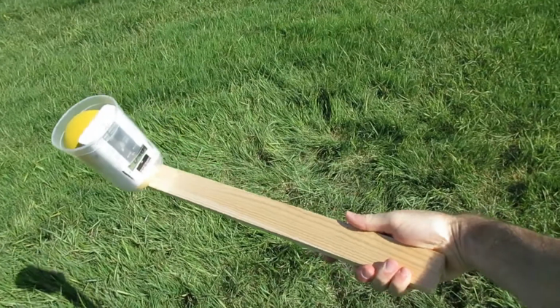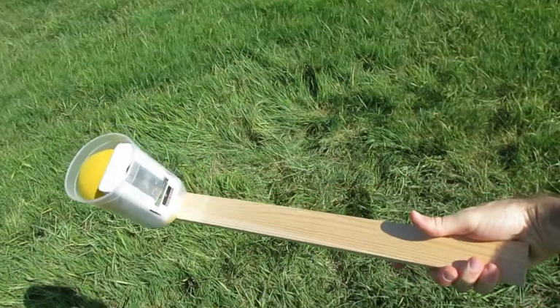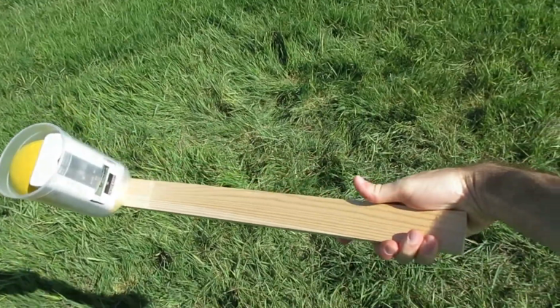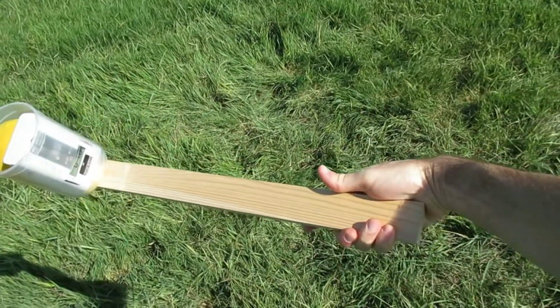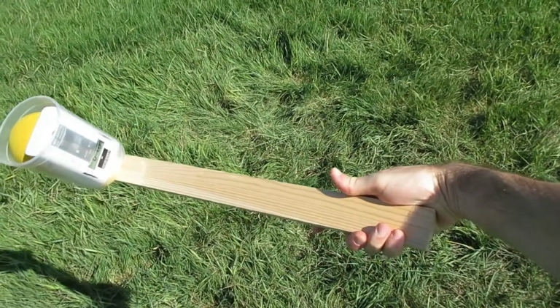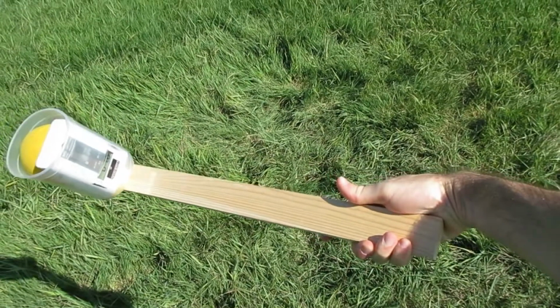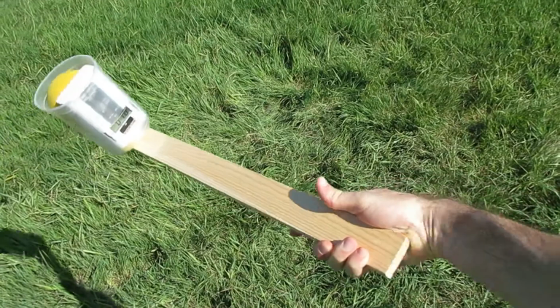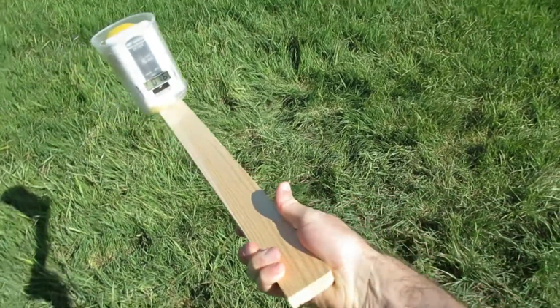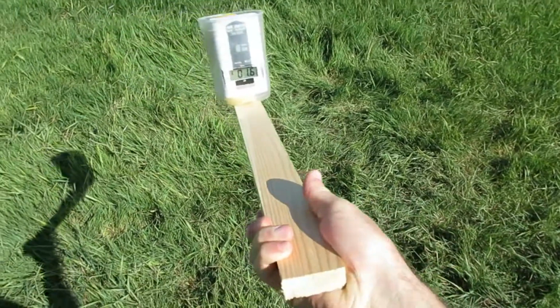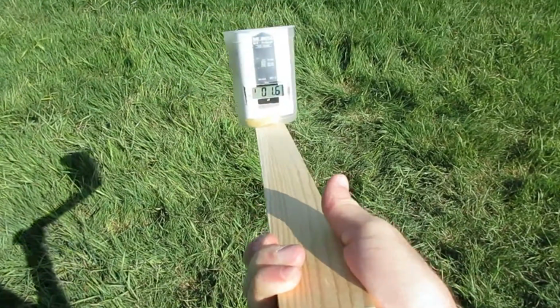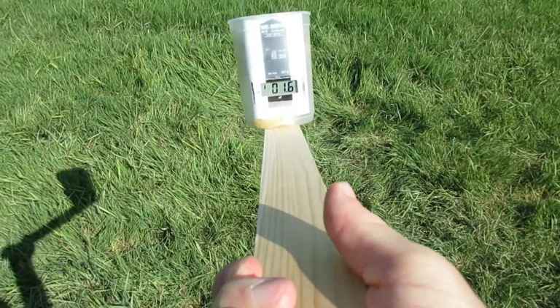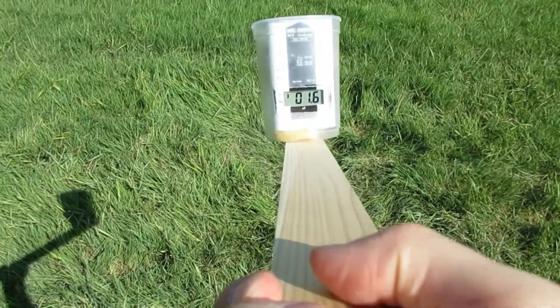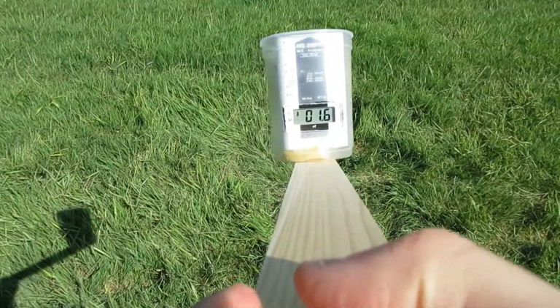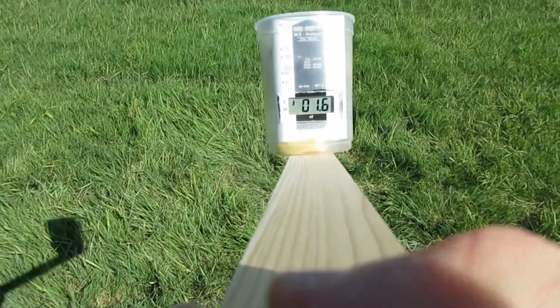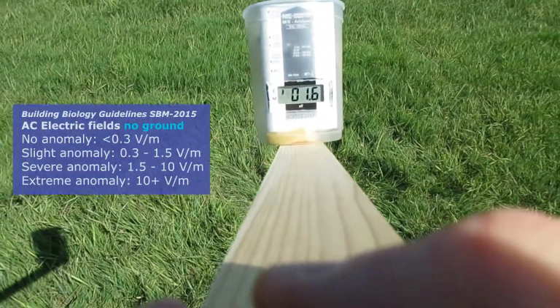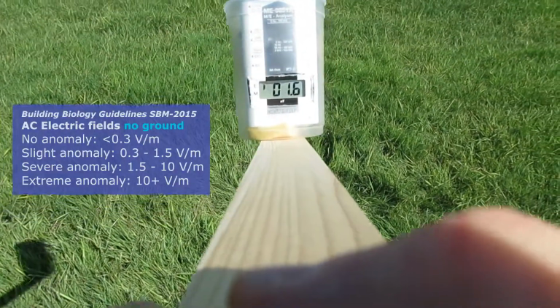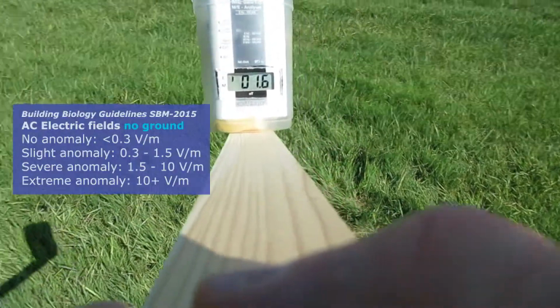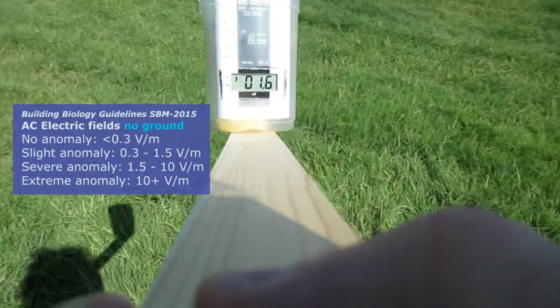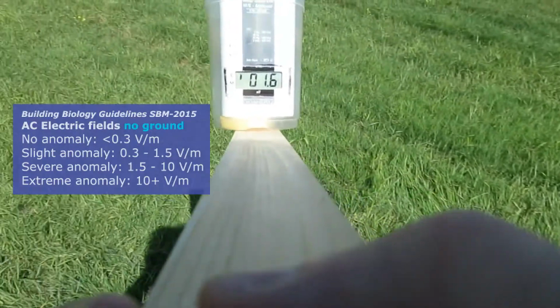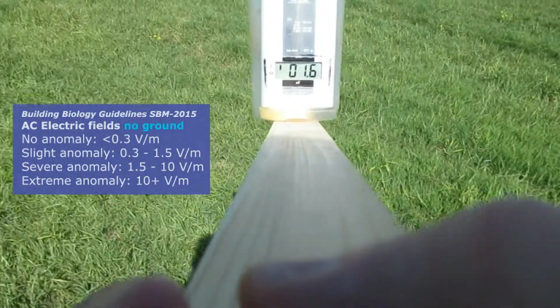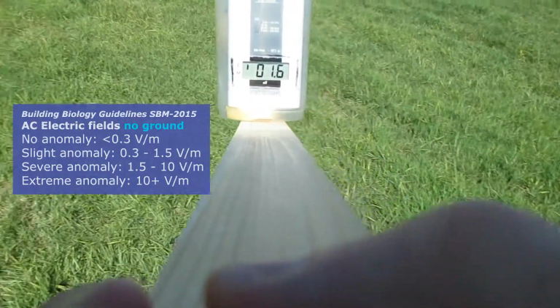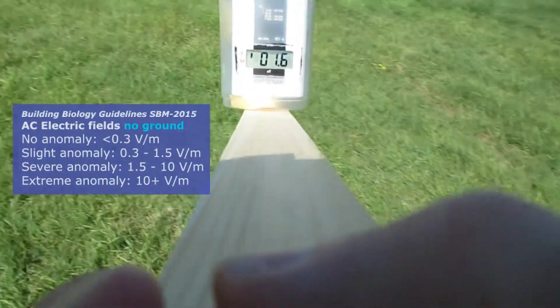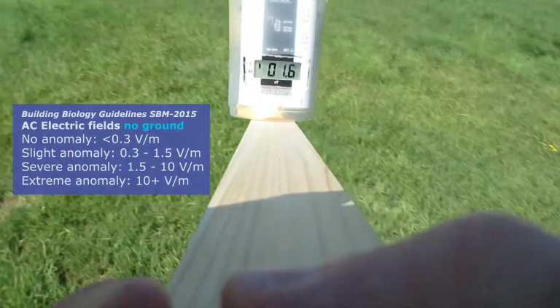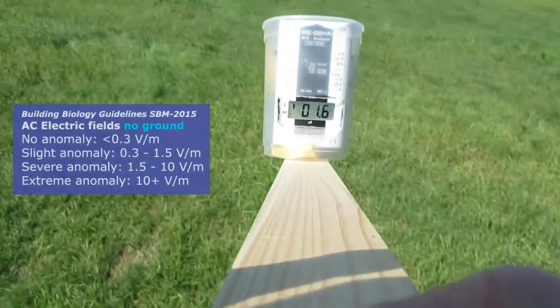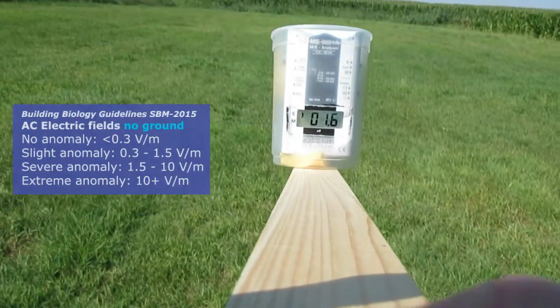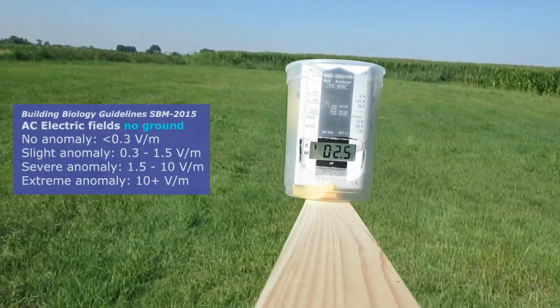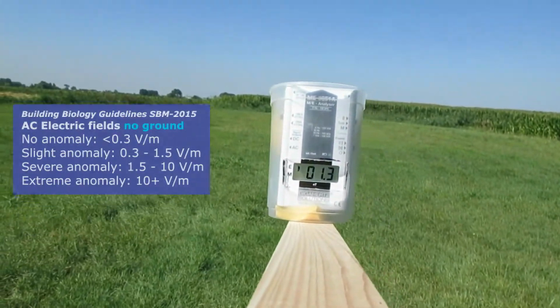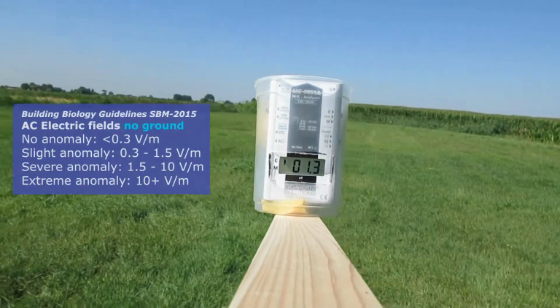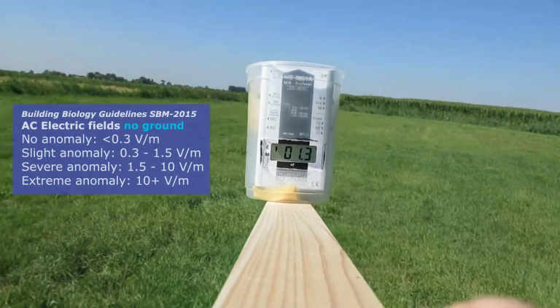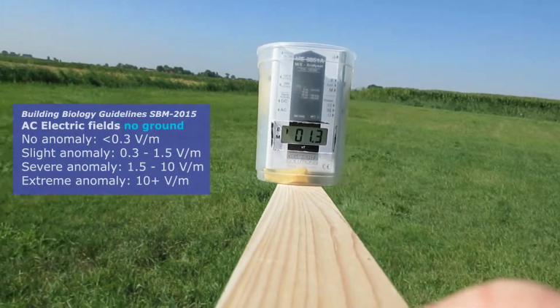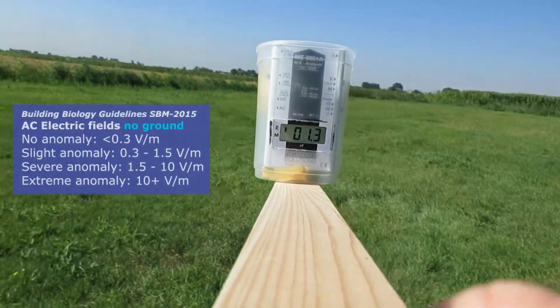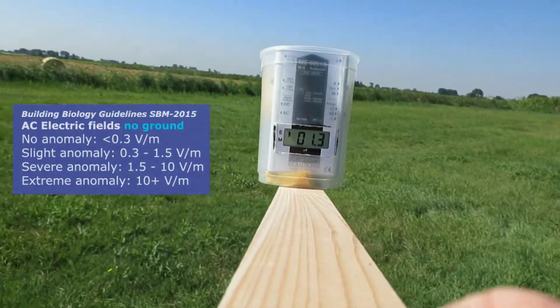Since the manual advises to measure at a distance from your body when measuring electric fields without a ground cable, I made this simple extender. It's also handy because it gives you more reach.